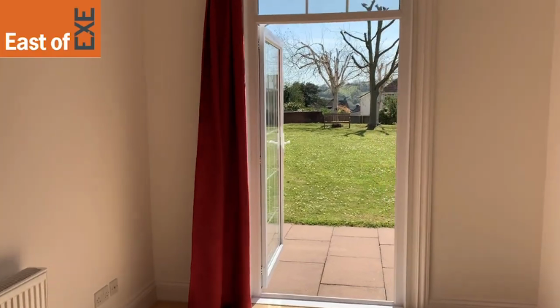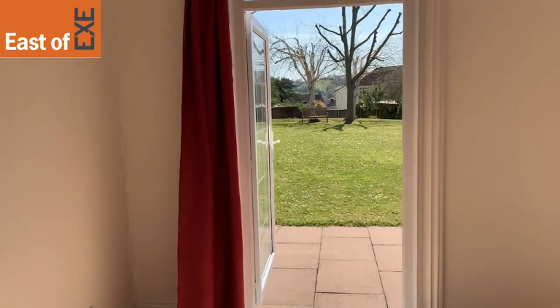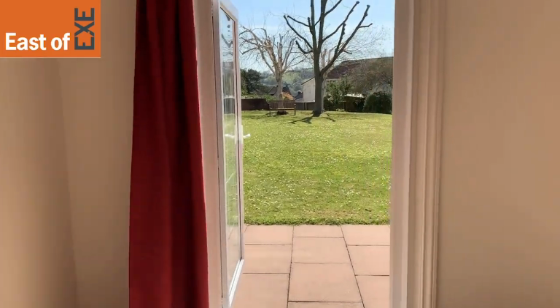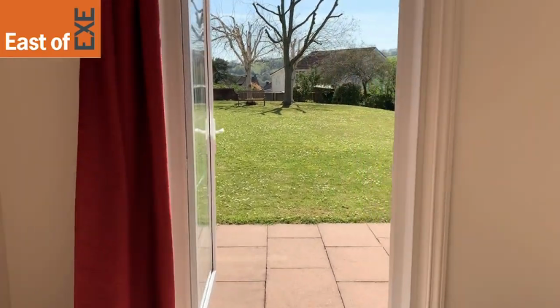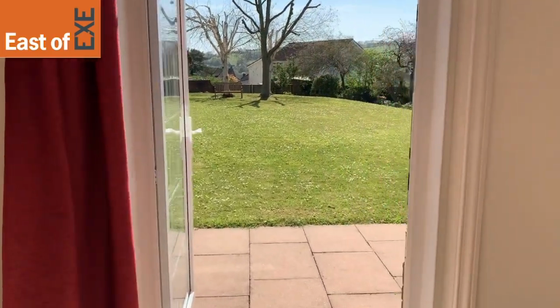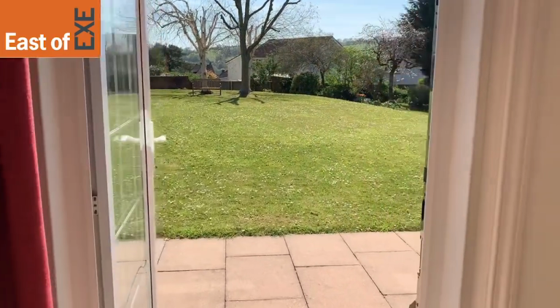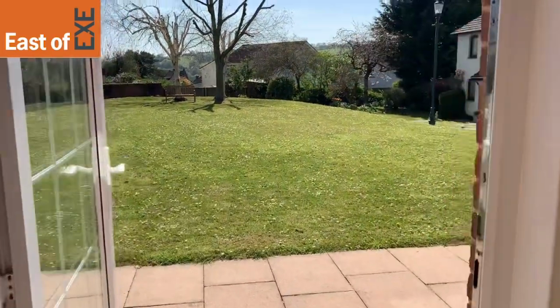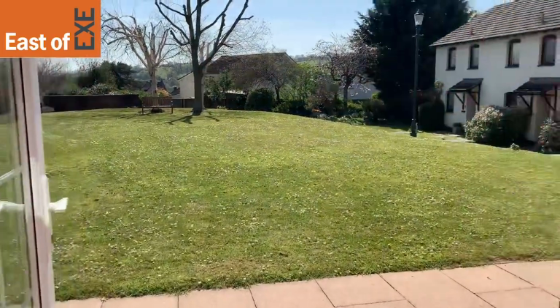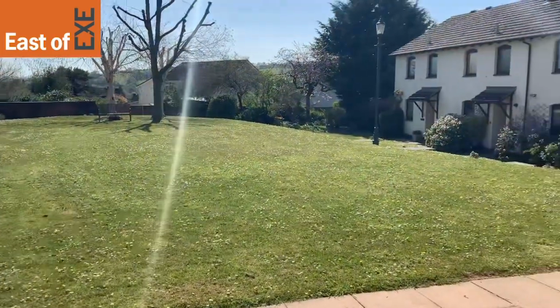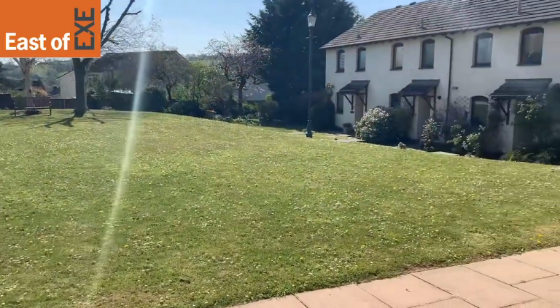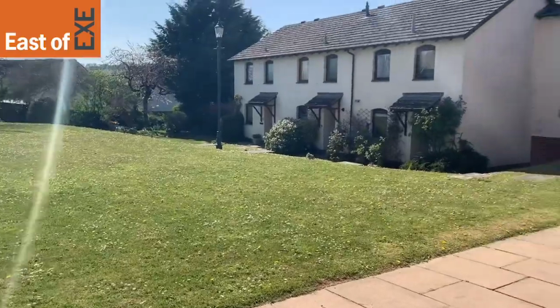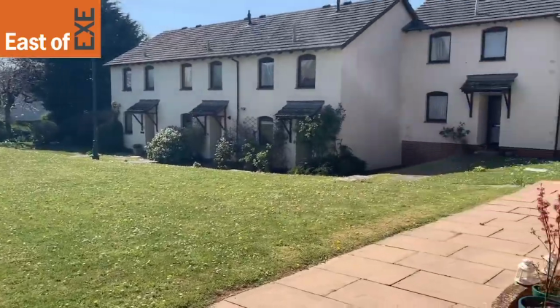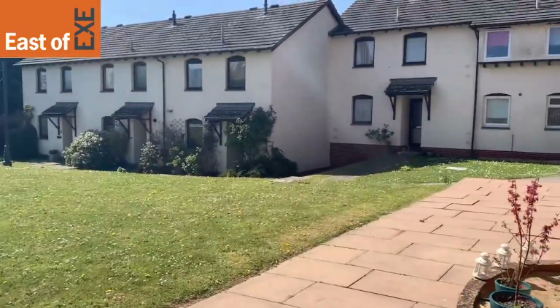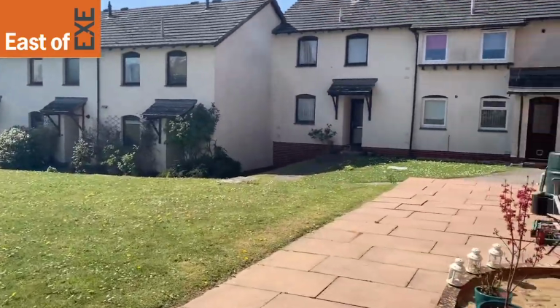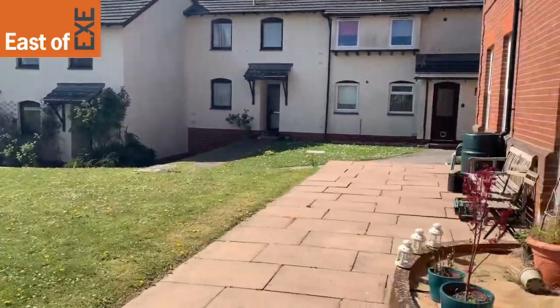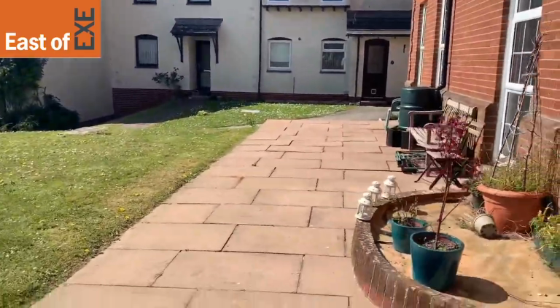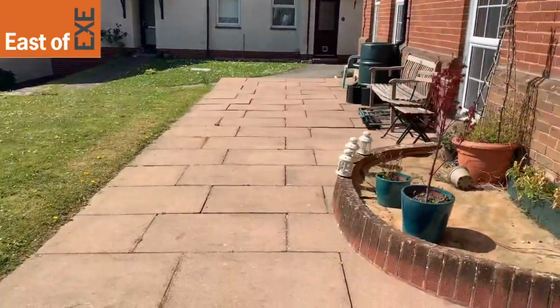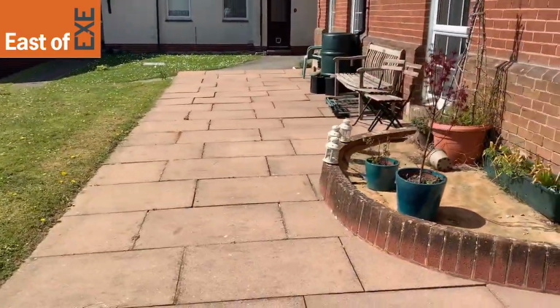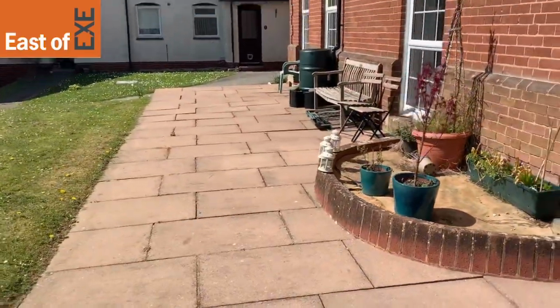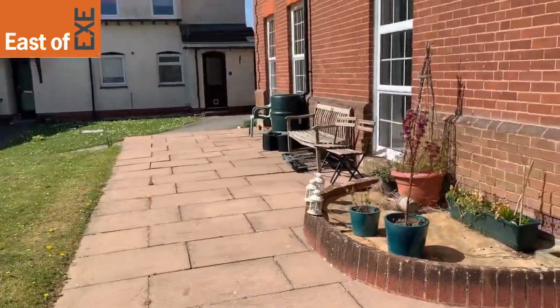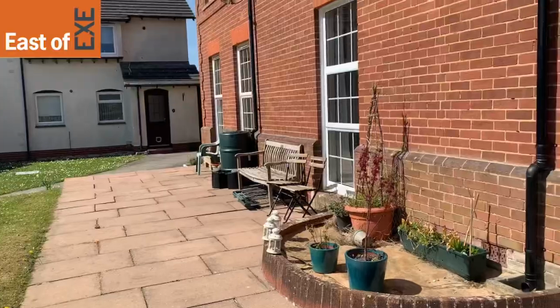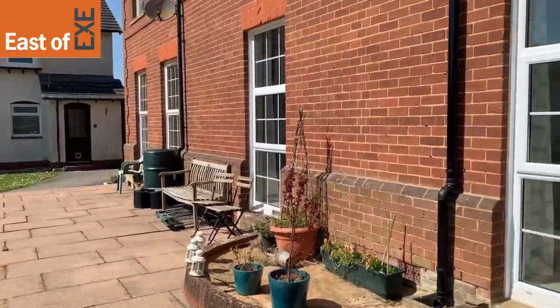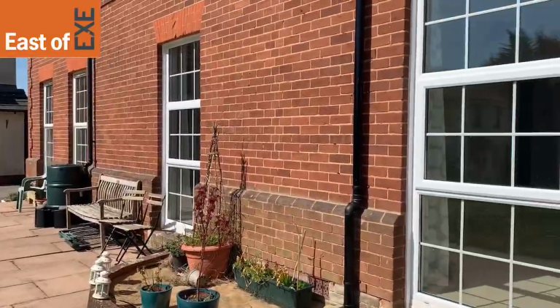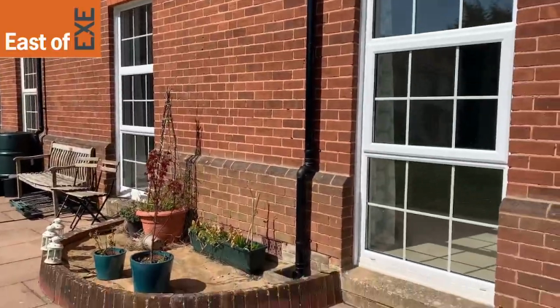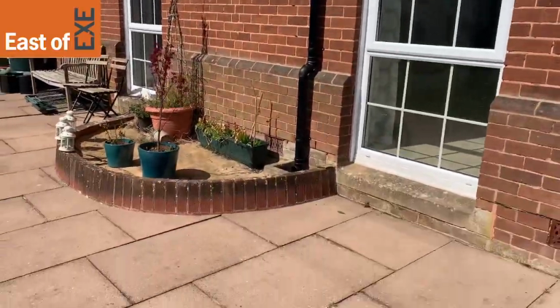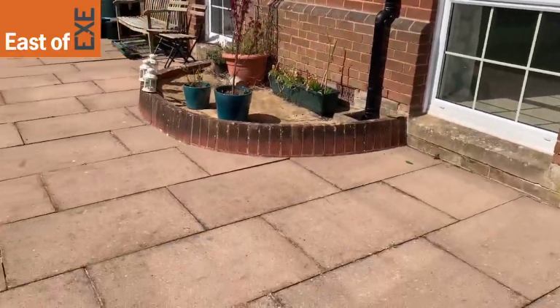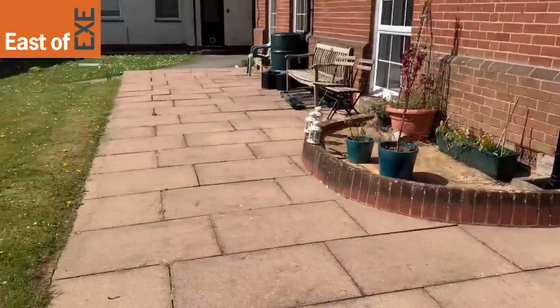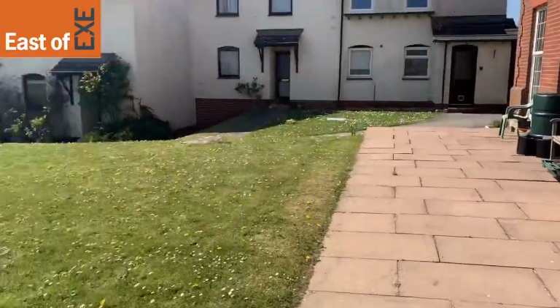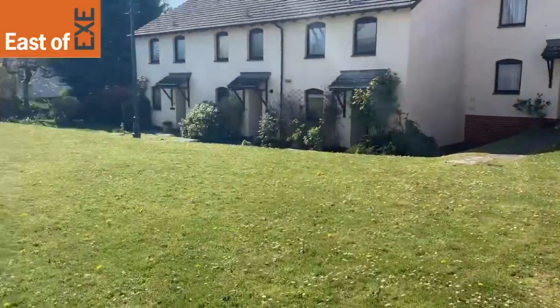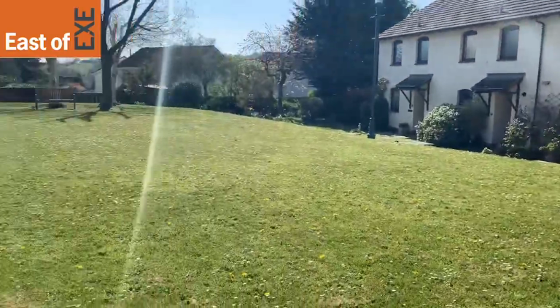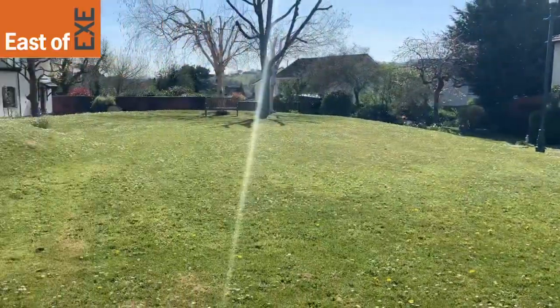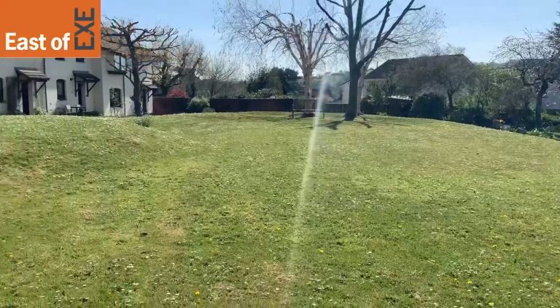Heading out onto the communal gardens and your private patio — this stretch here is your private patio, and then you also have communal gardens to overlook.